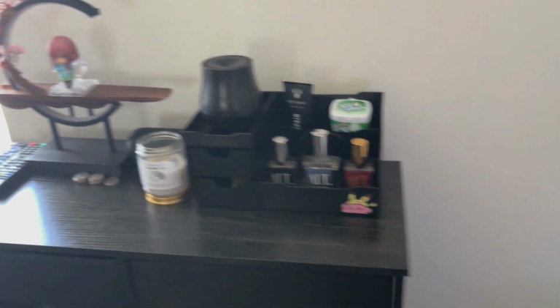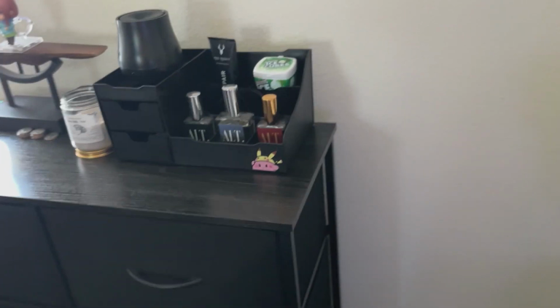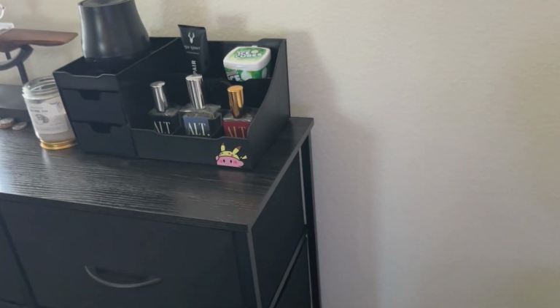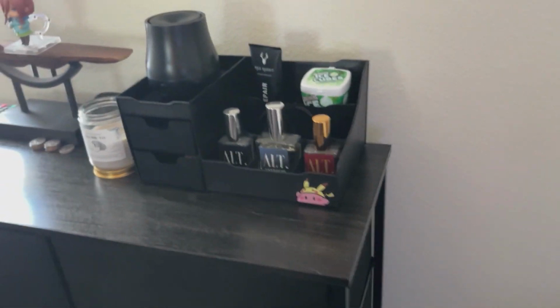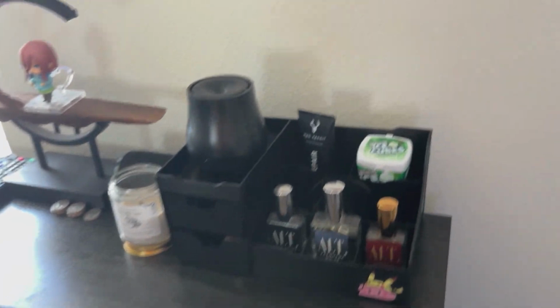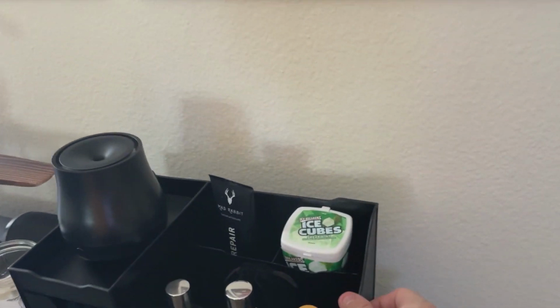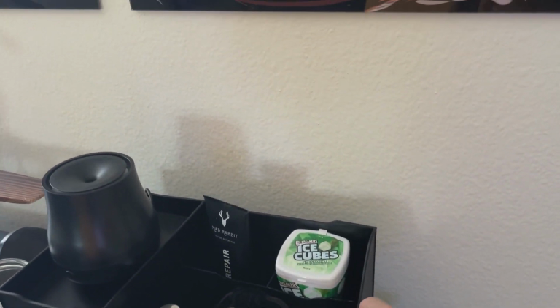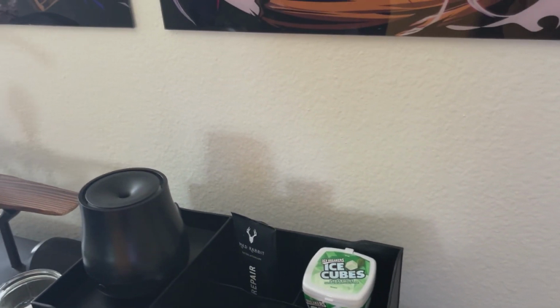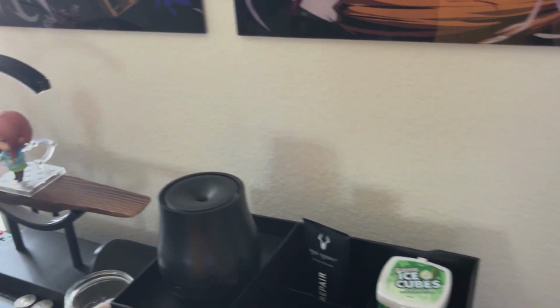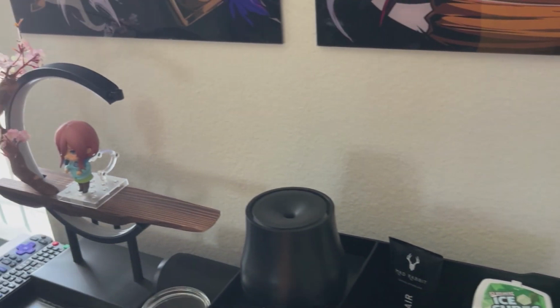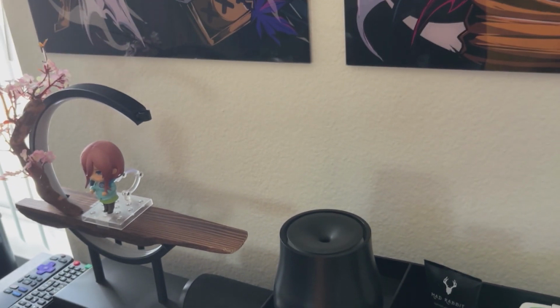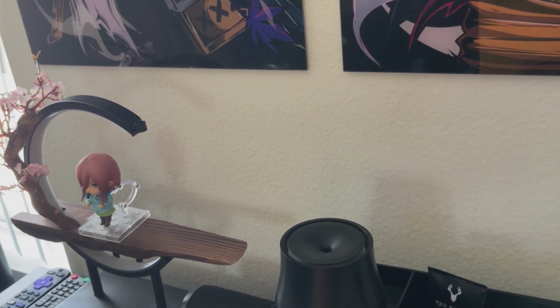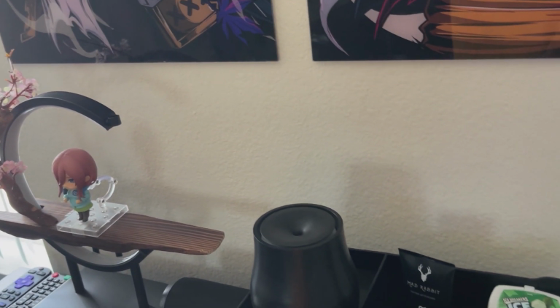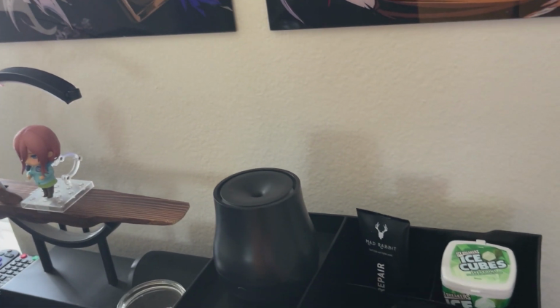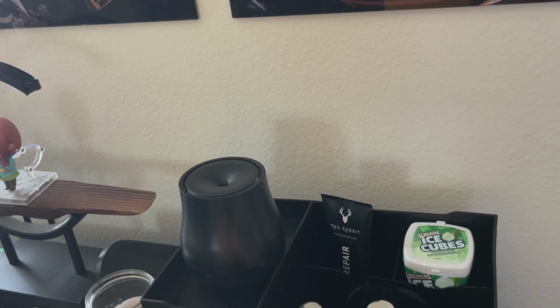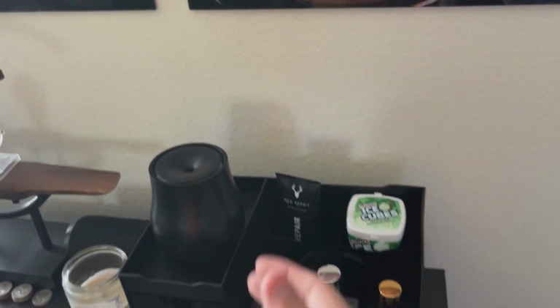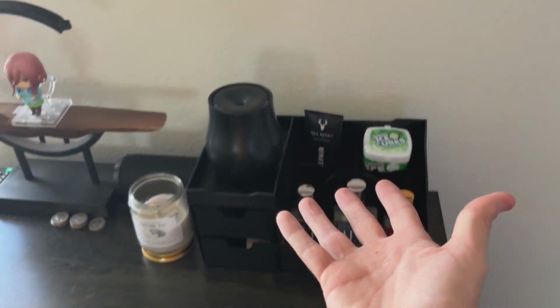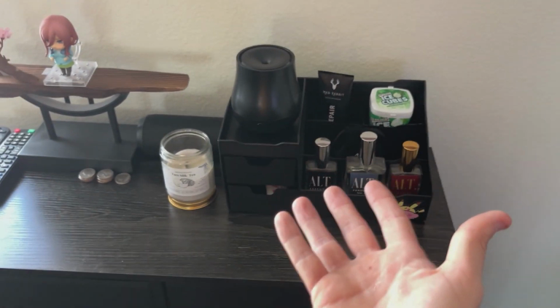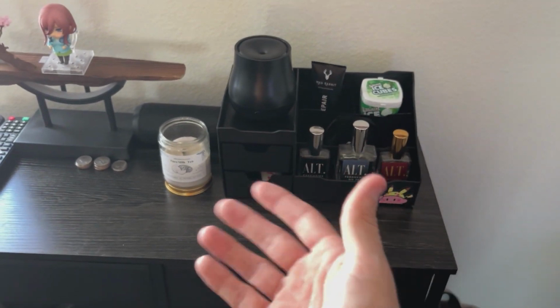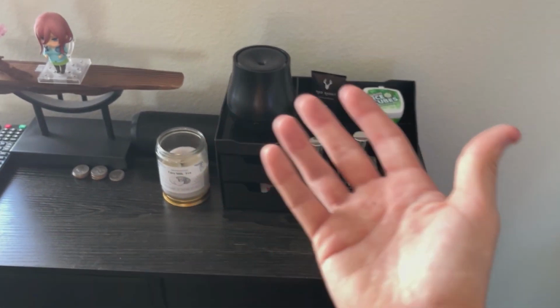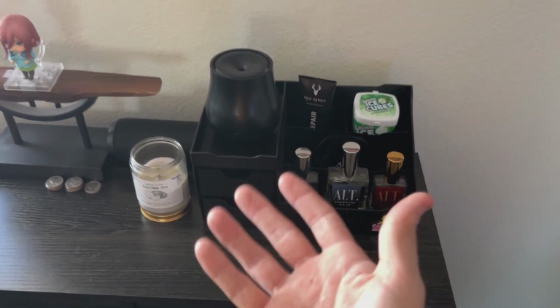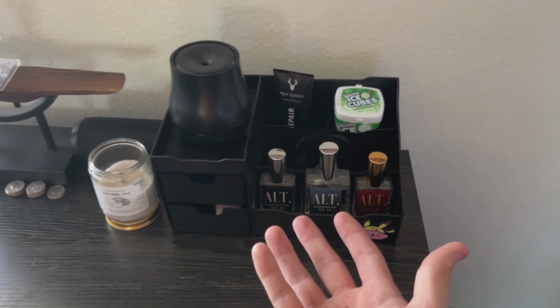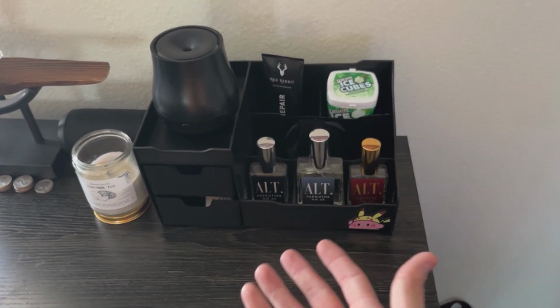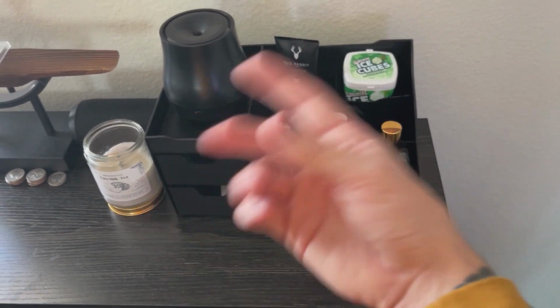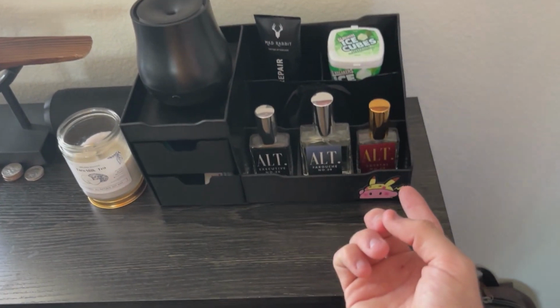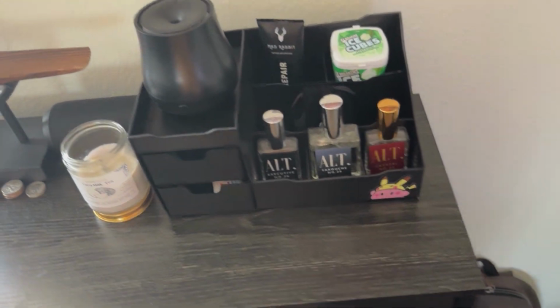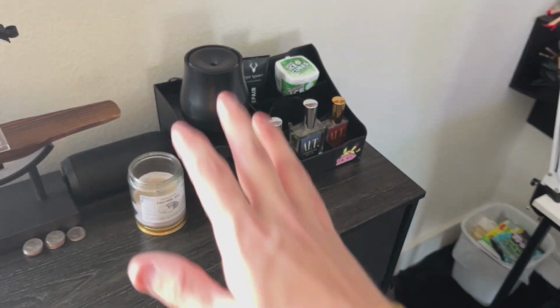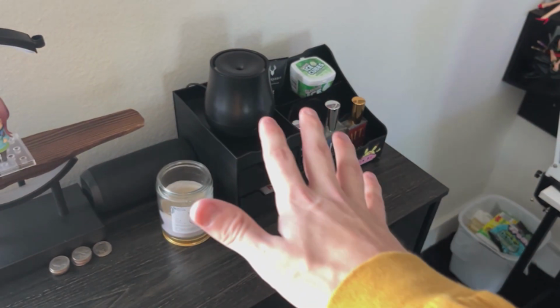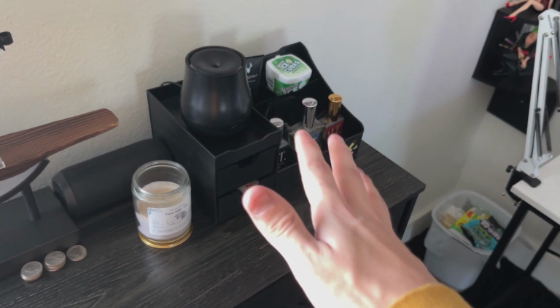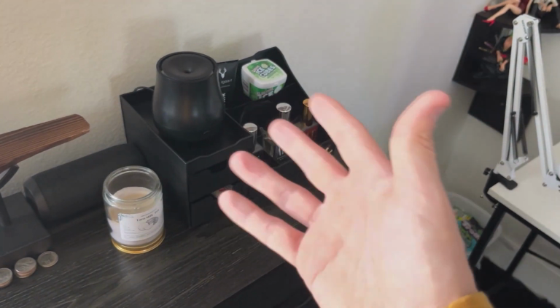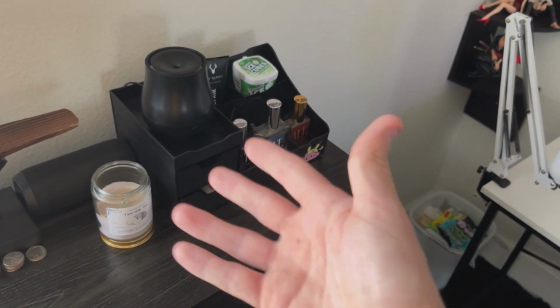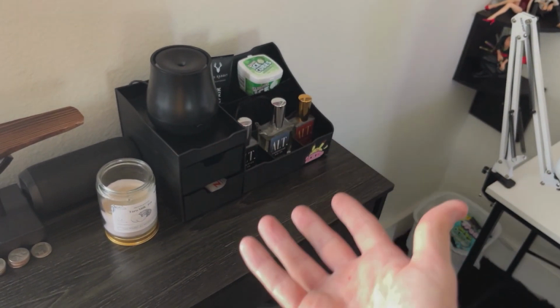As for the build quality, it's pretty nice. Yes, it is plastic, but you know how there's that cheap feeling plastic and that more premium feeling plastic — it's the latter. It really does fit everything that I would need it for.